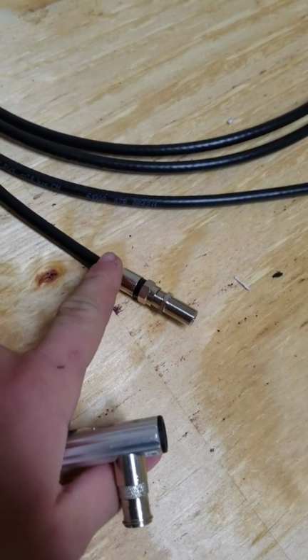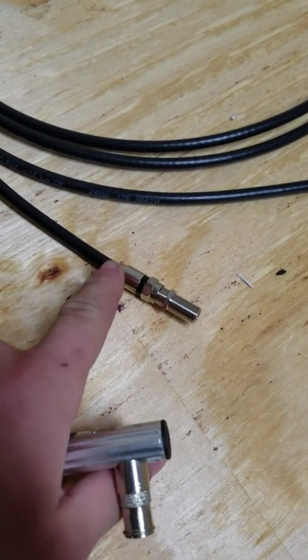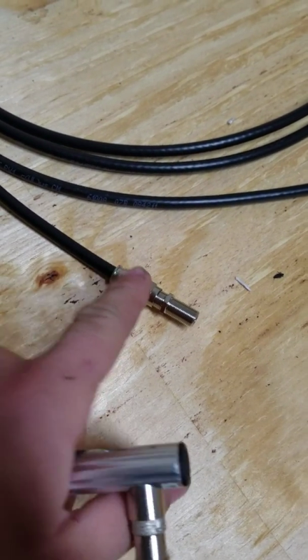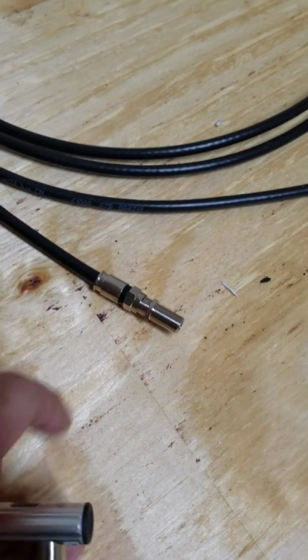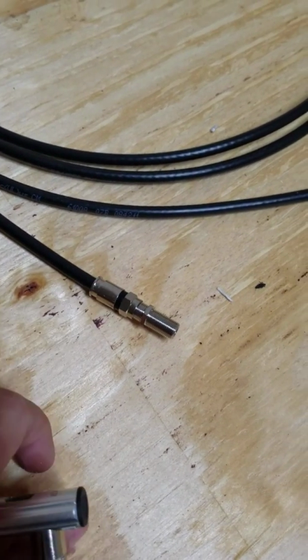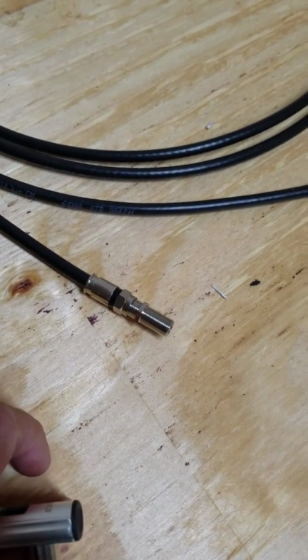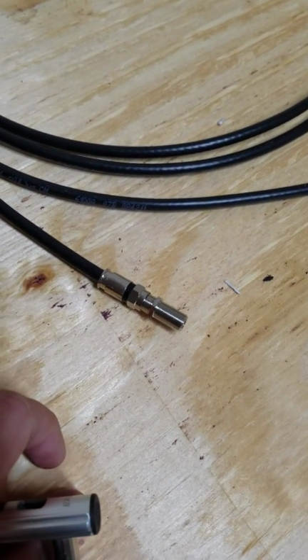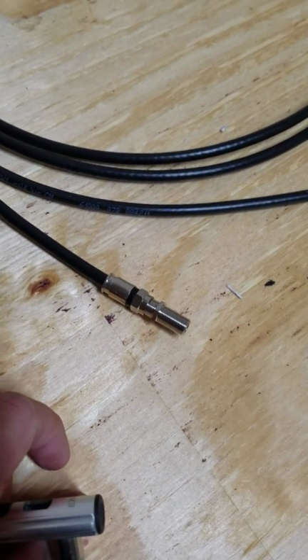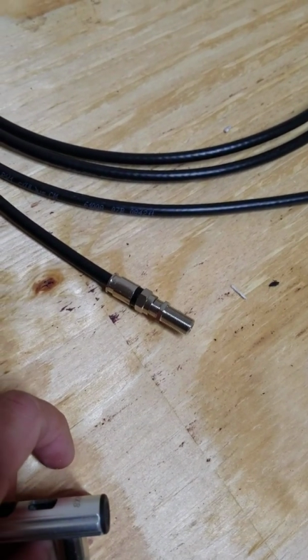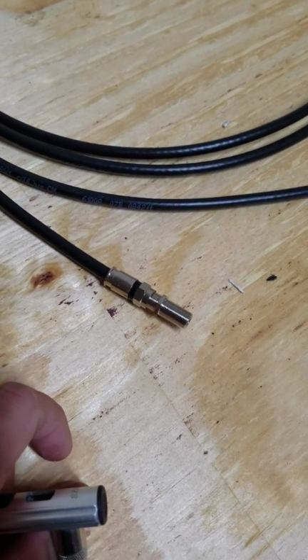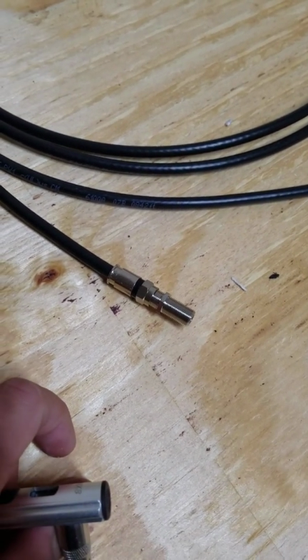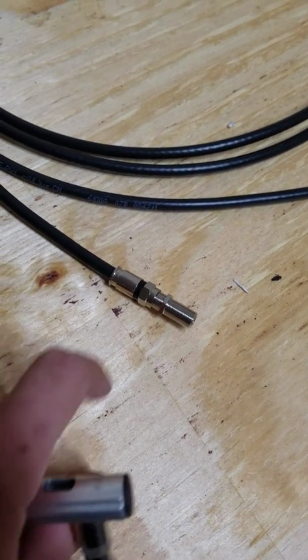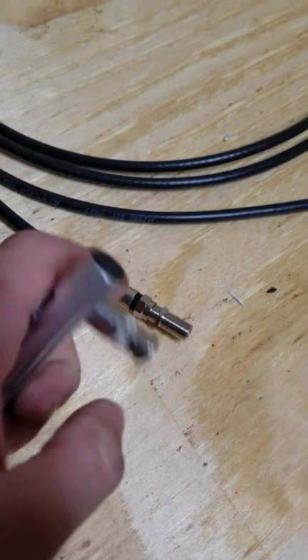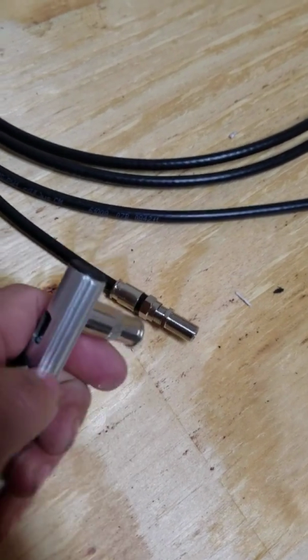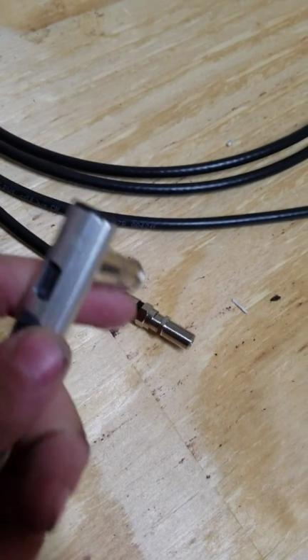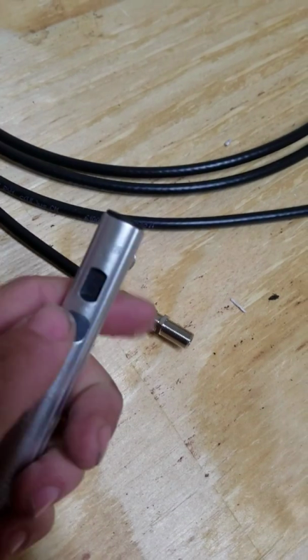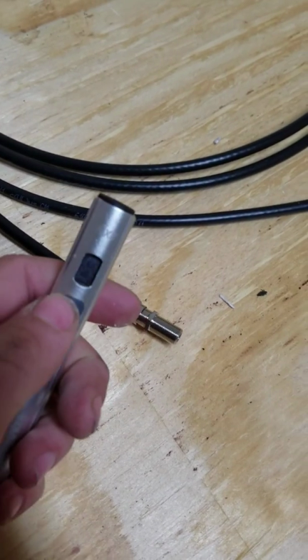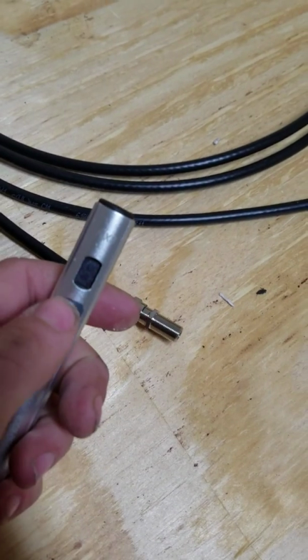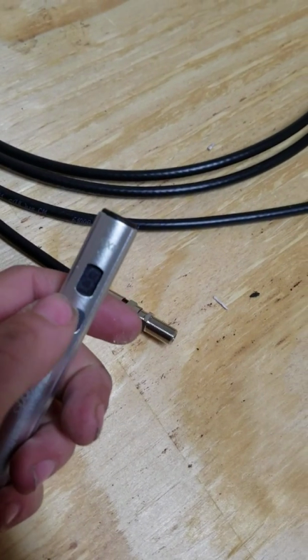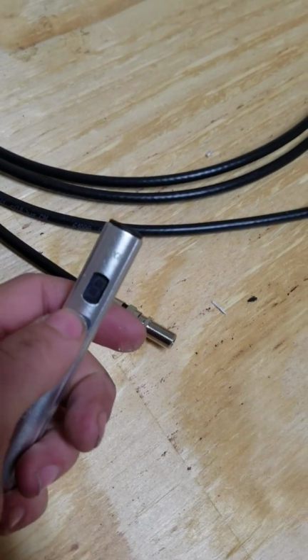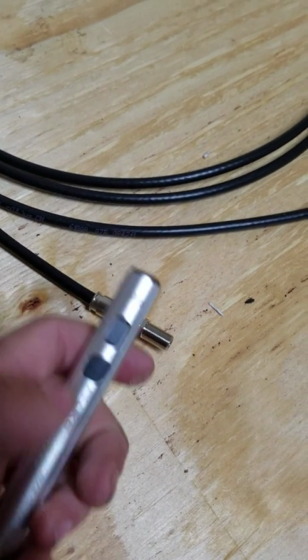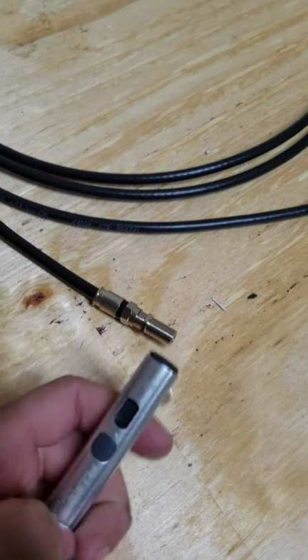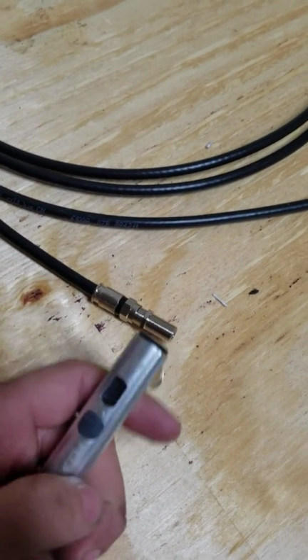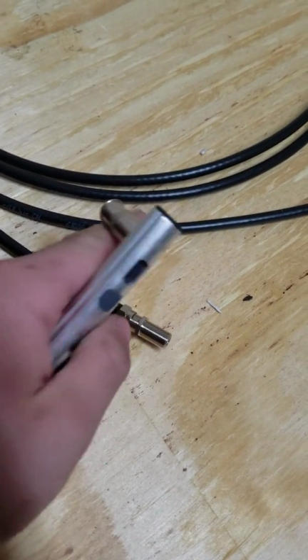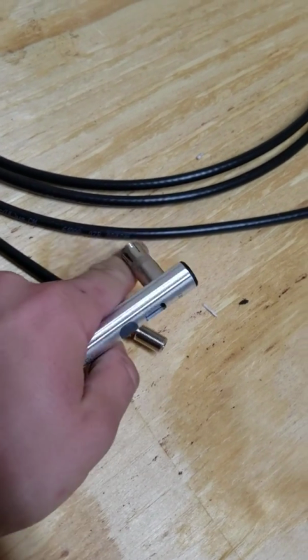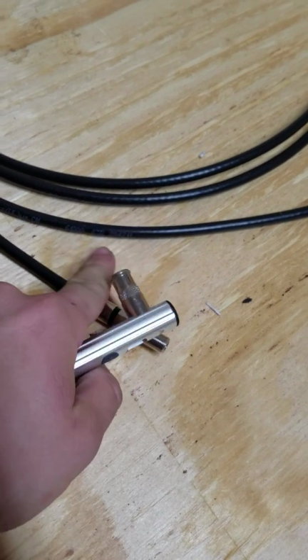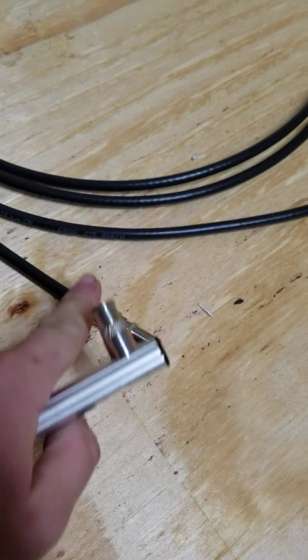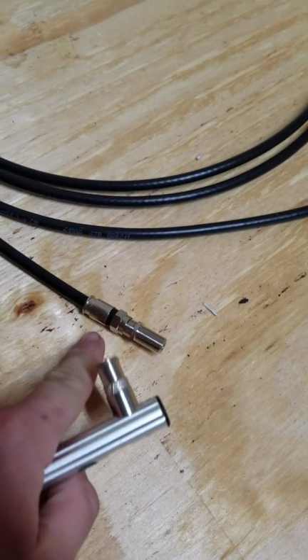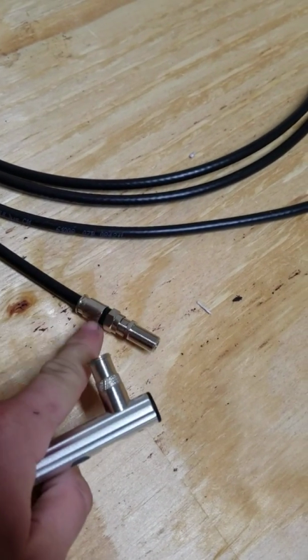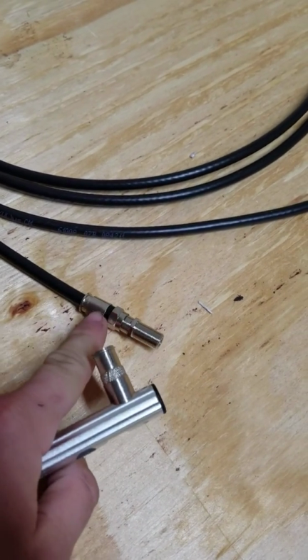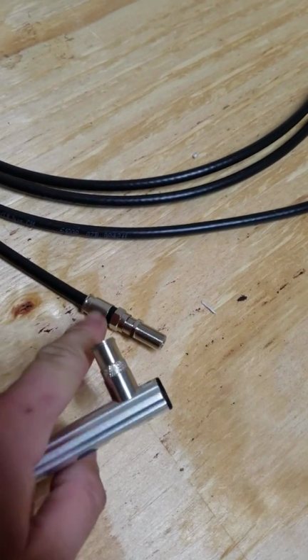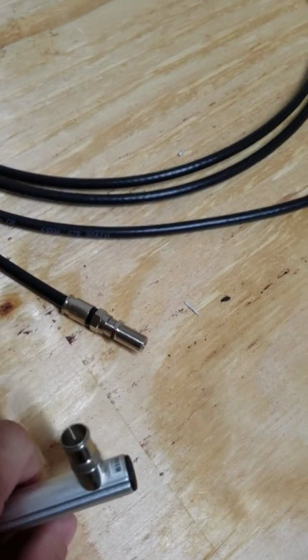The only bad thing about it outside is you have to put a connector on each coax until you find yours, because this won't work without a connector on there.